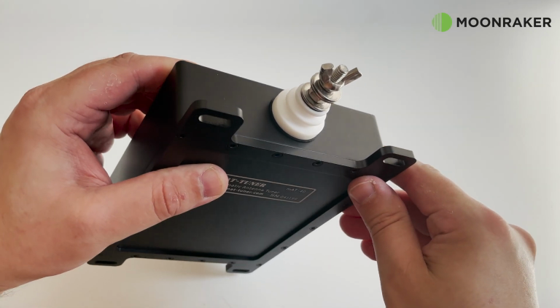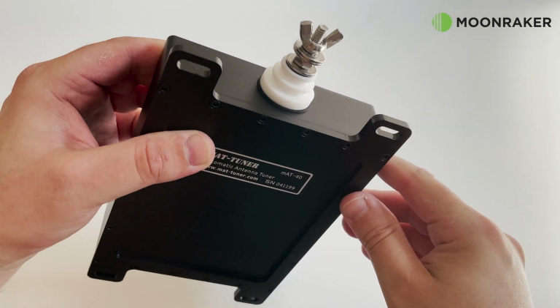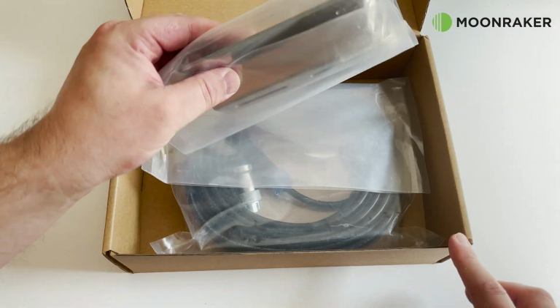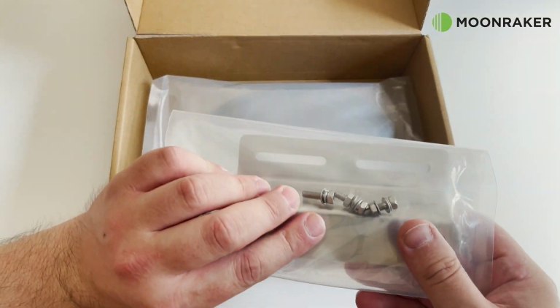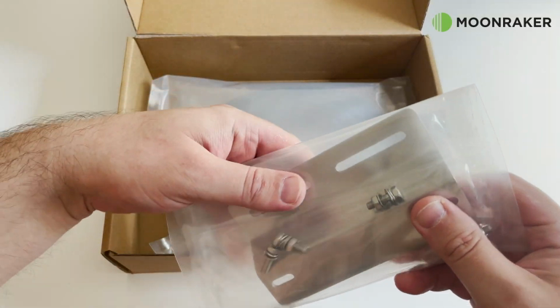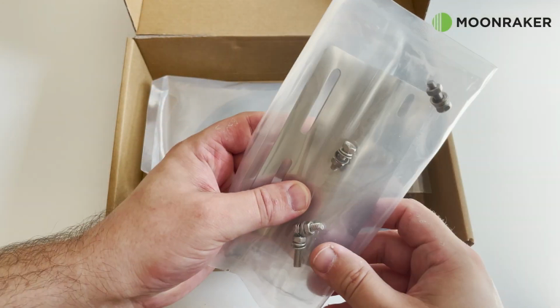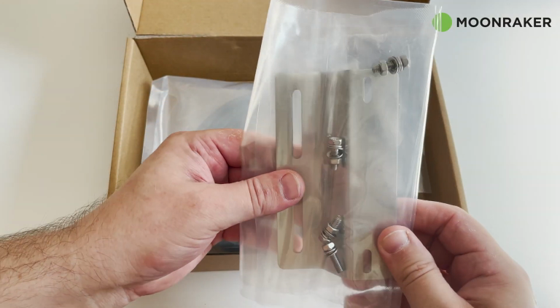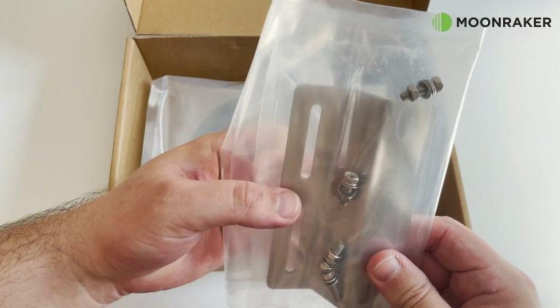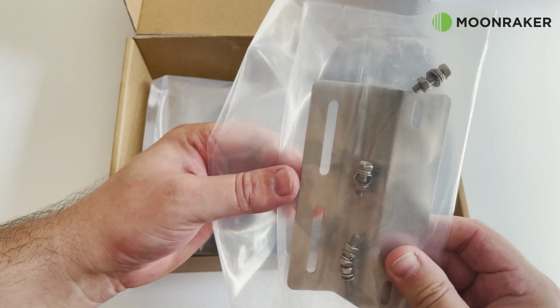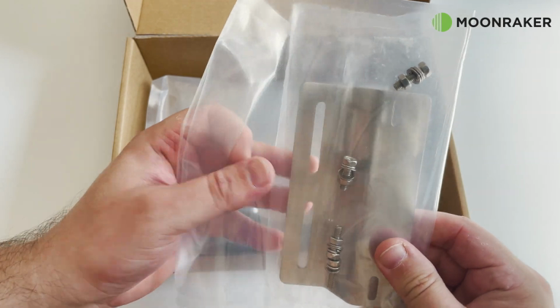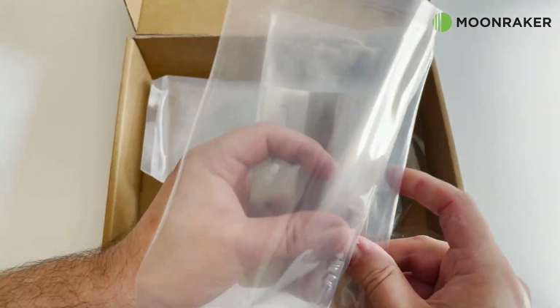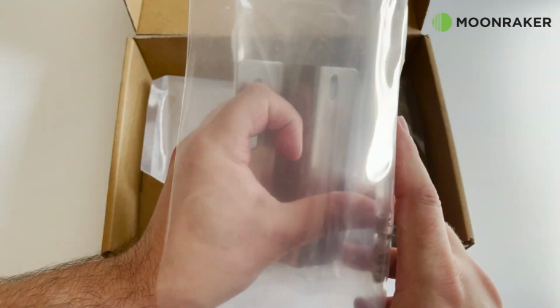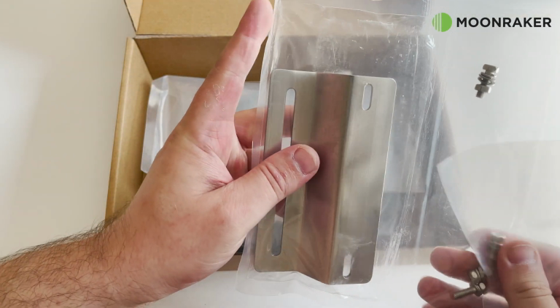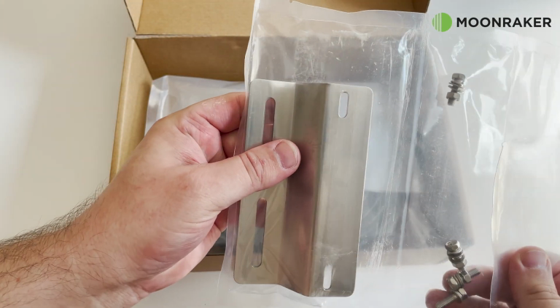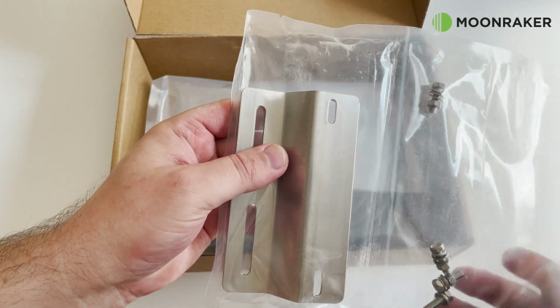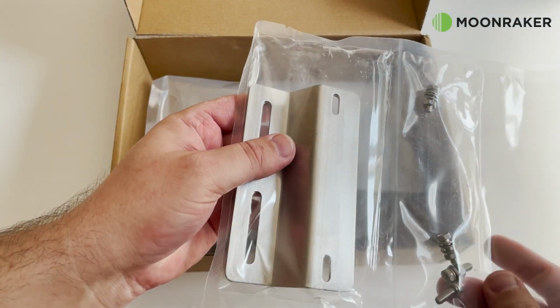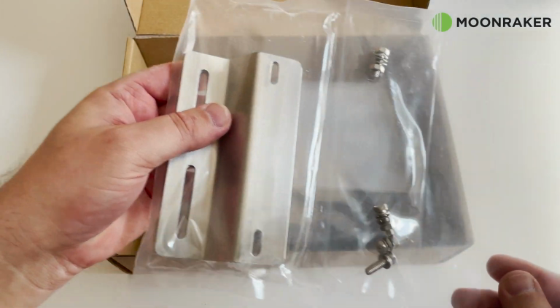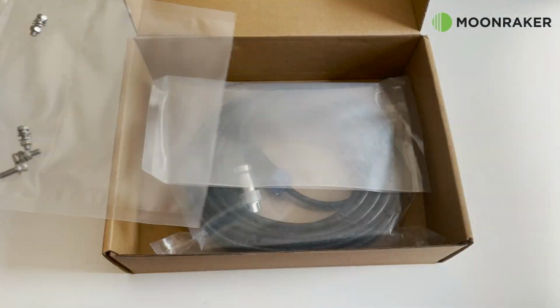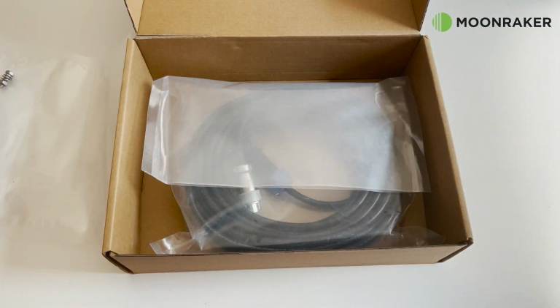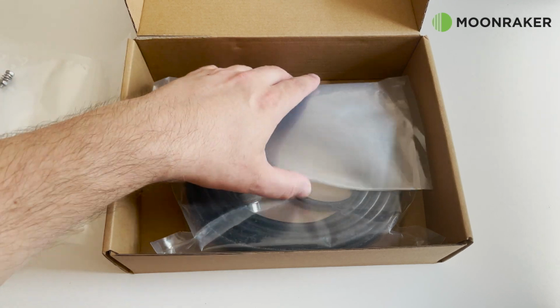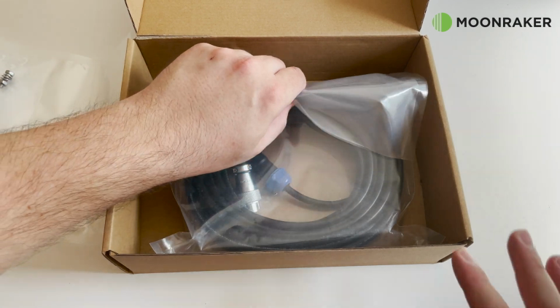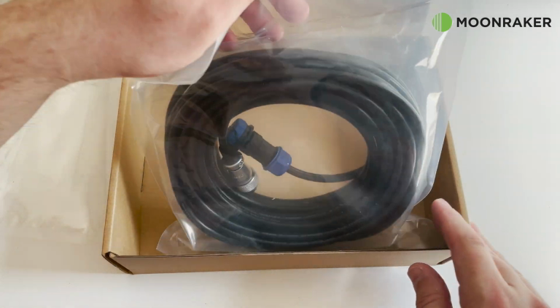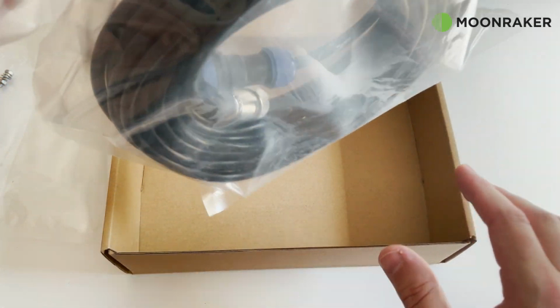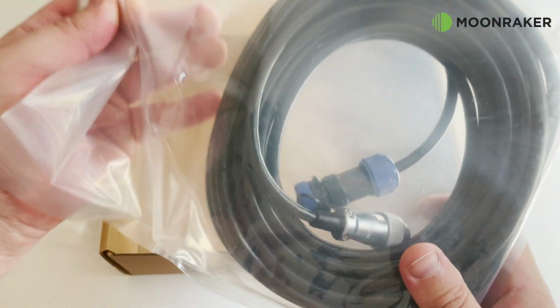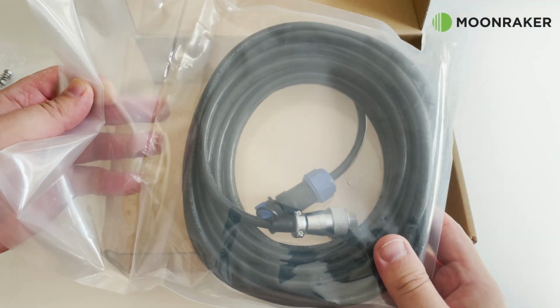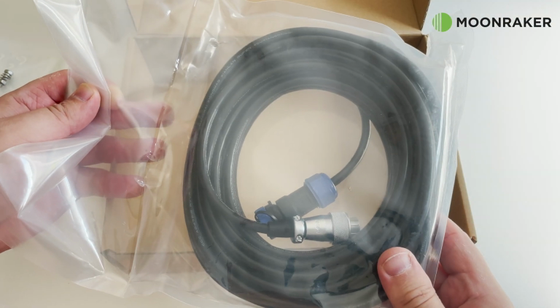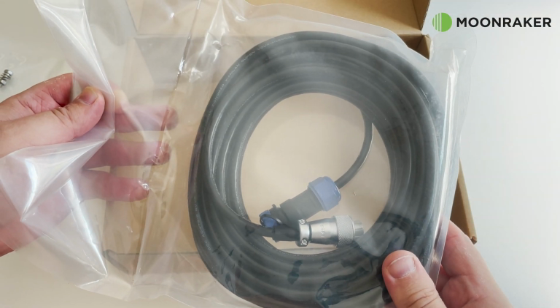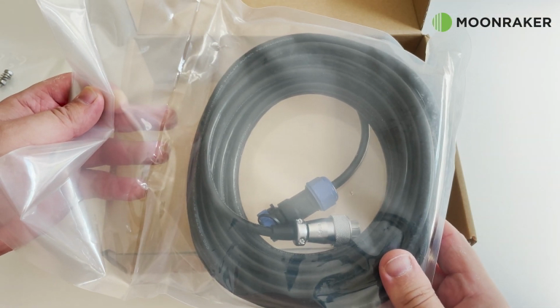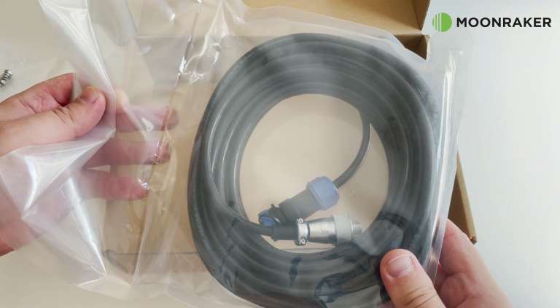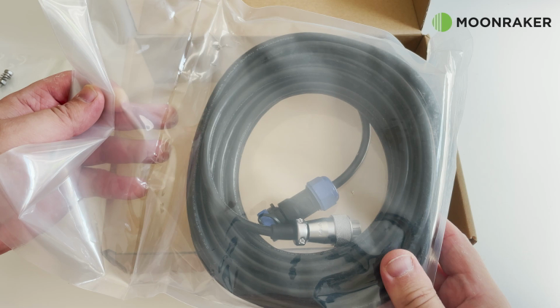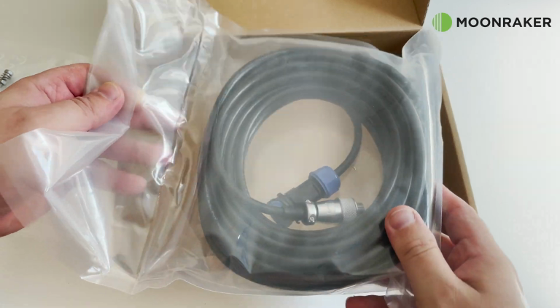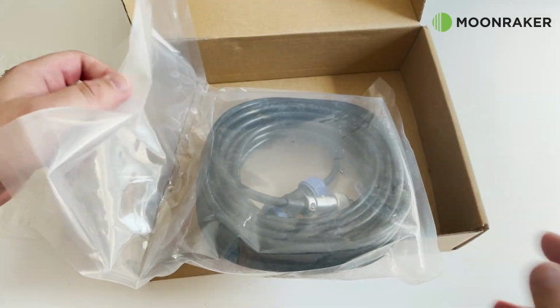The accessories box contains a mounting bracket which attaches to the MAP 40 tuner, along with your installation hardware. Also in the accessories box you'll find a 10 meter length of control cable, which goes between the MAP 40 tuner and a radio interface cable.